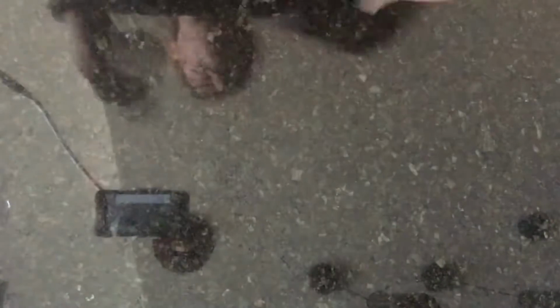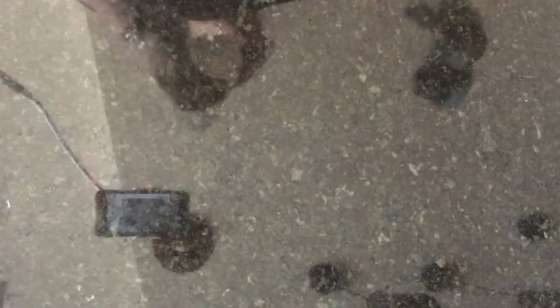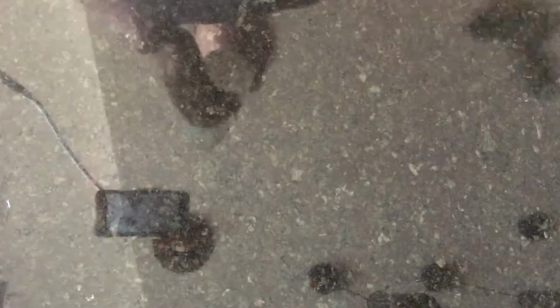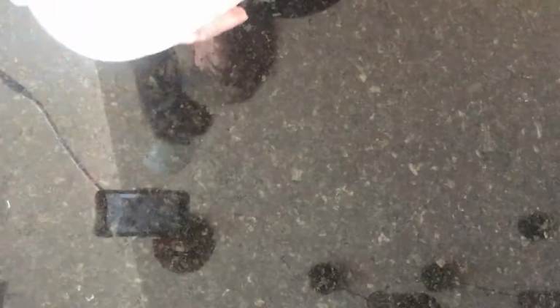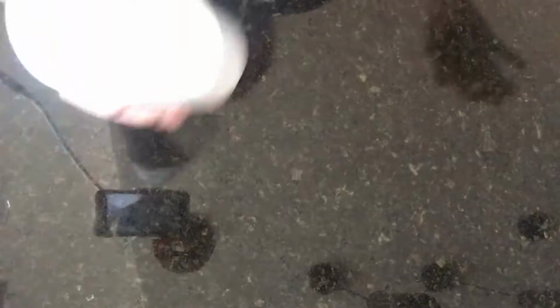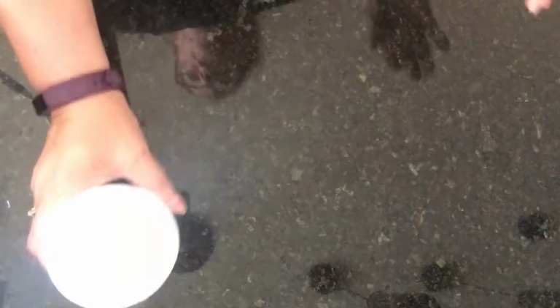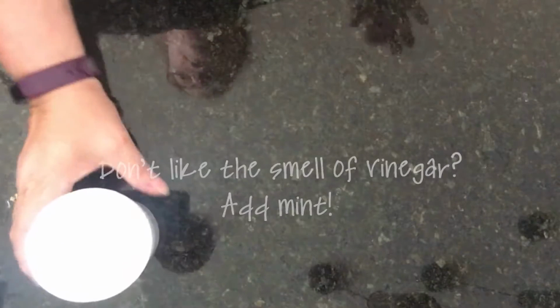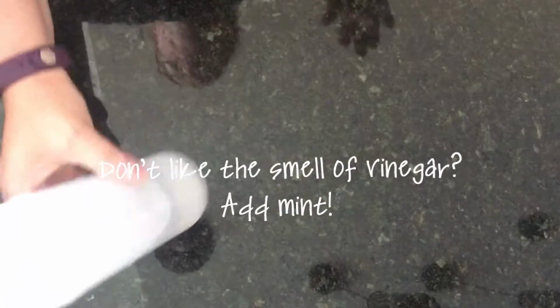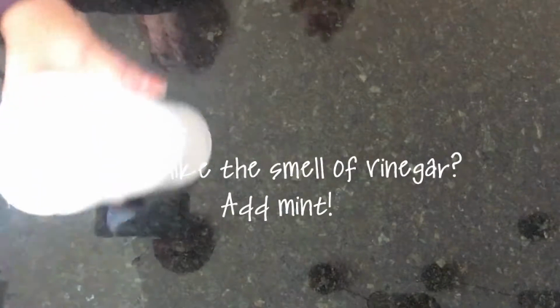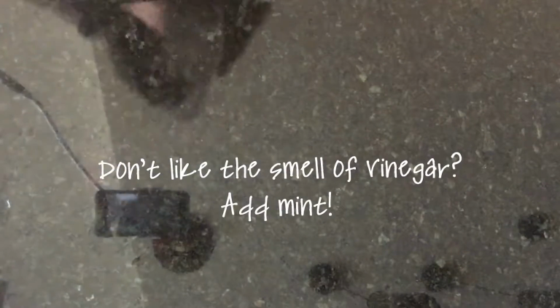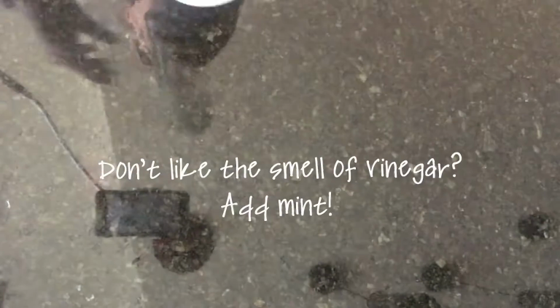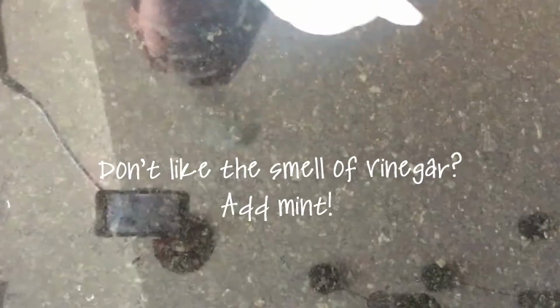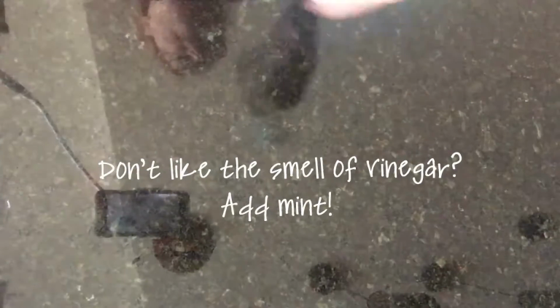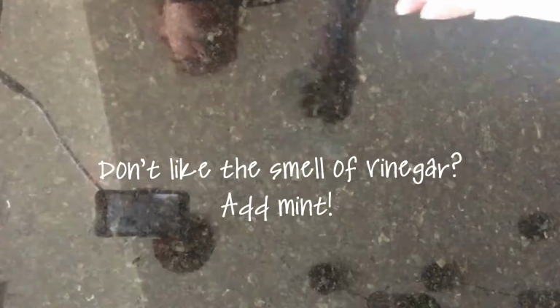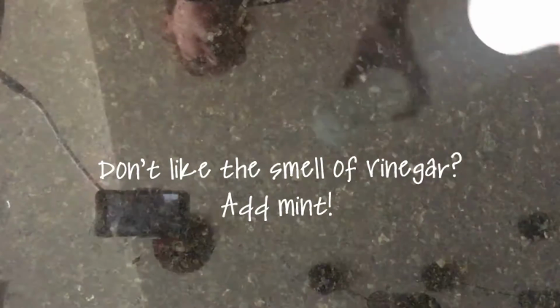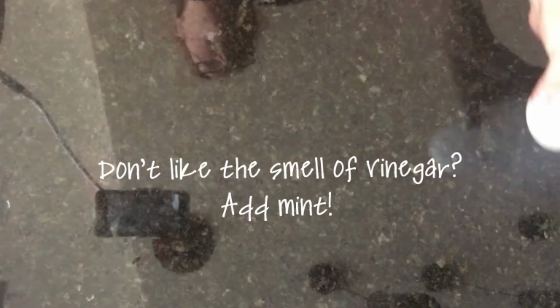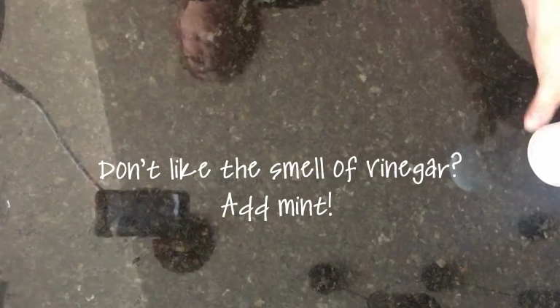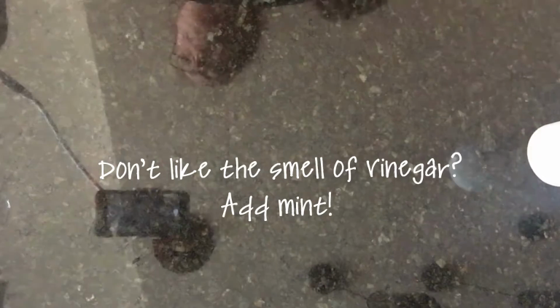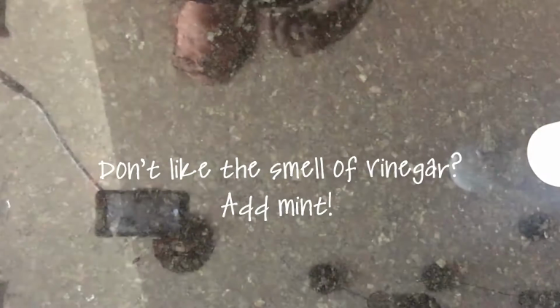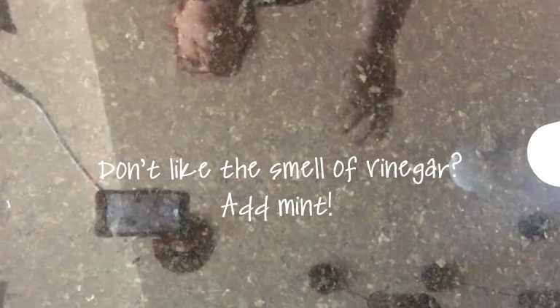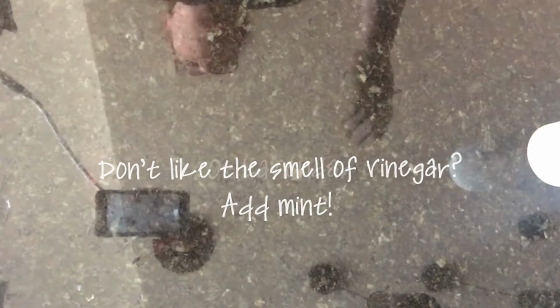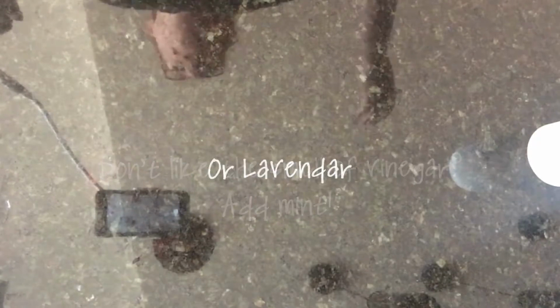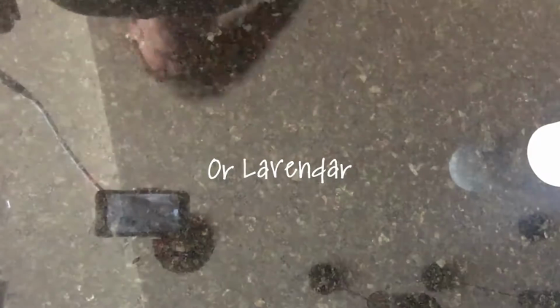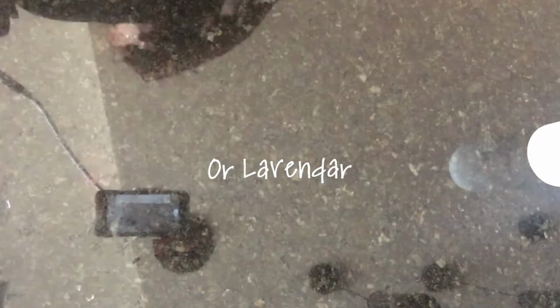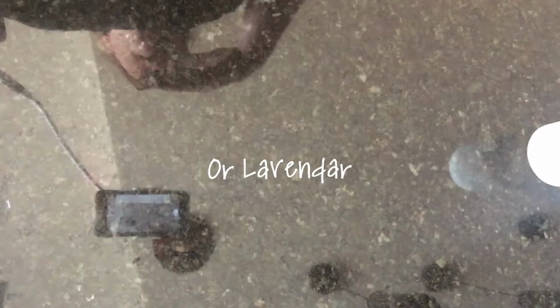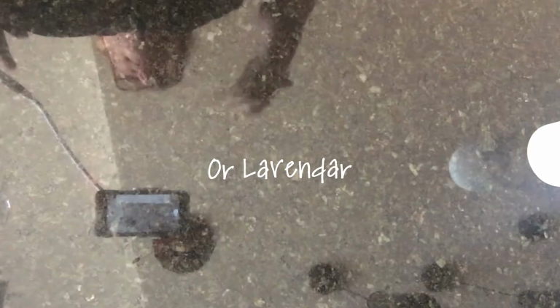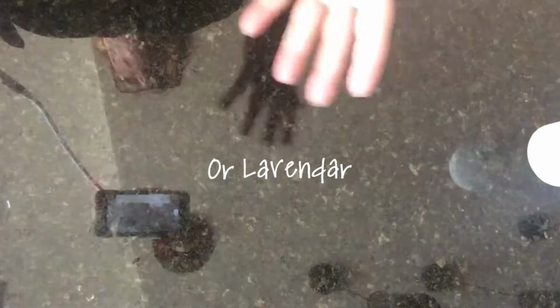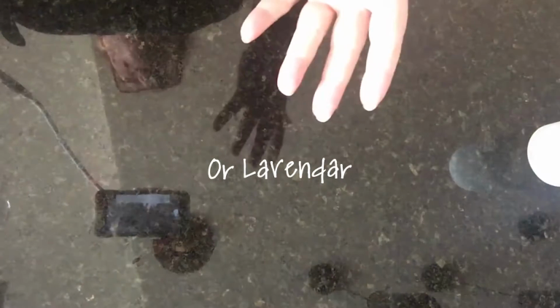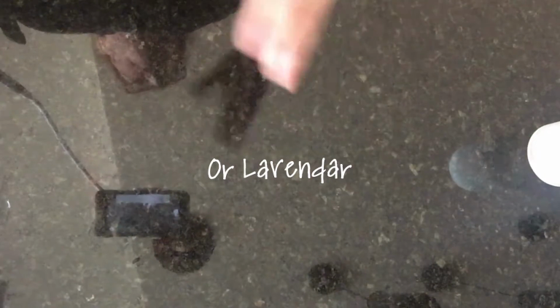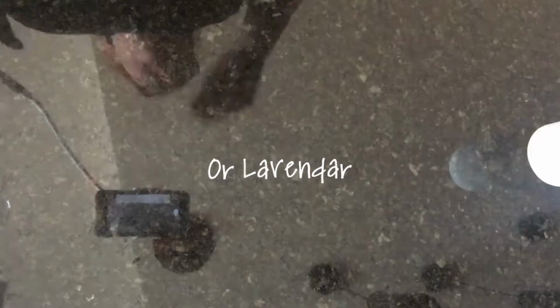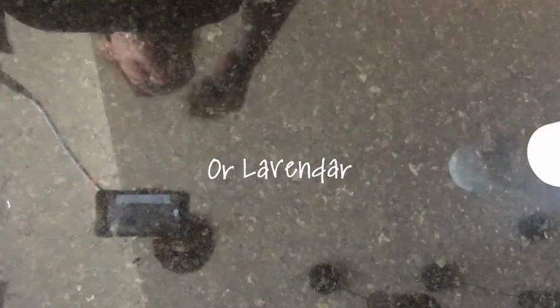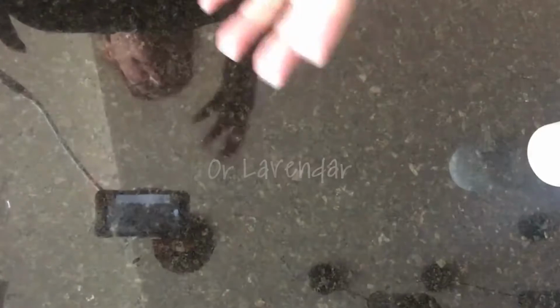If you don't like the smell of vinegar, one thing you can do is put mint in it. The smell doesn't bother me, but it does some people. You can also put lavender in it and it will absorb those flavors so that it doesn't smell so bad.